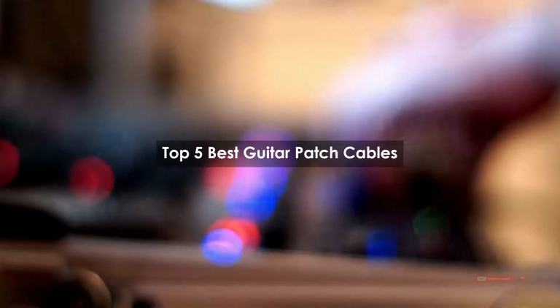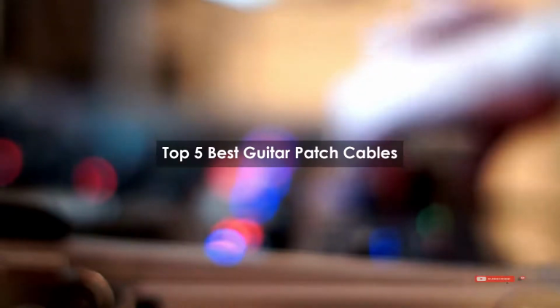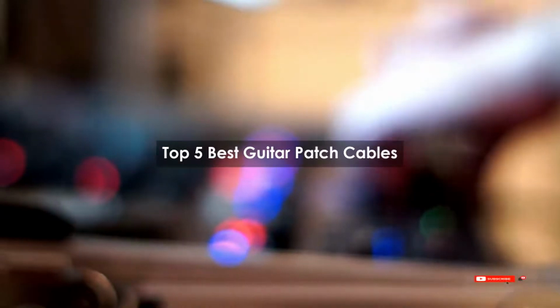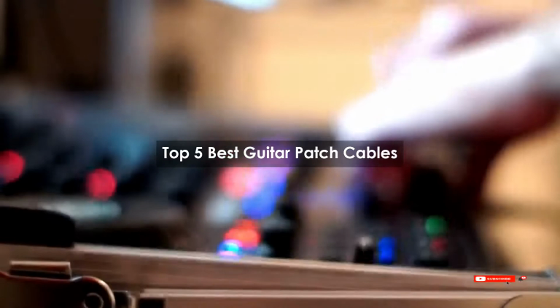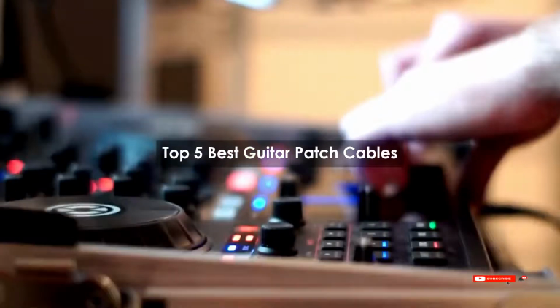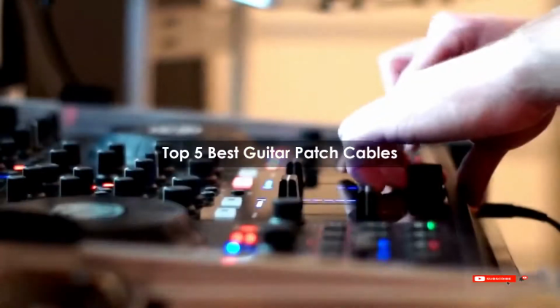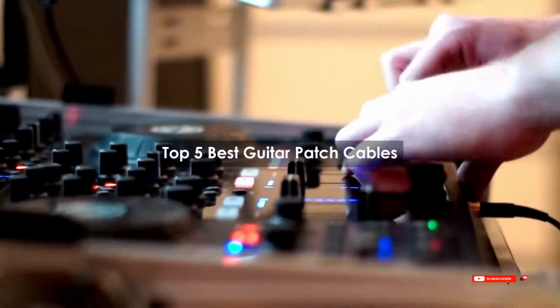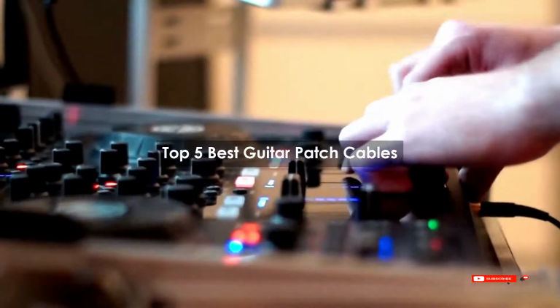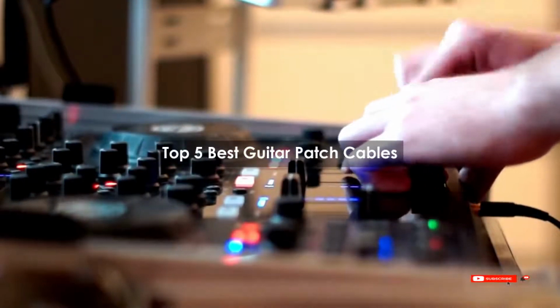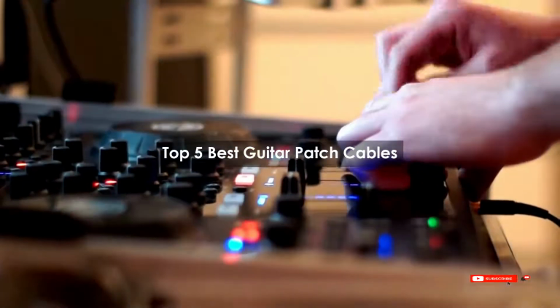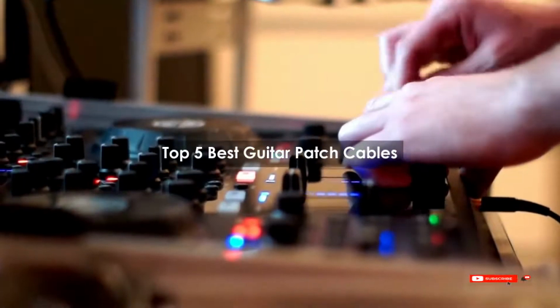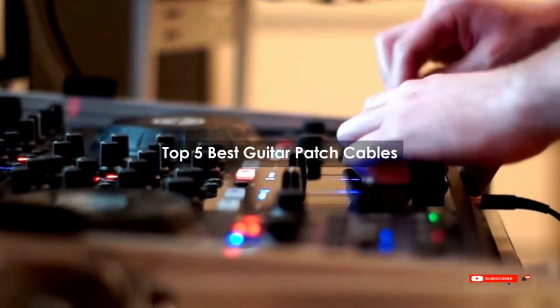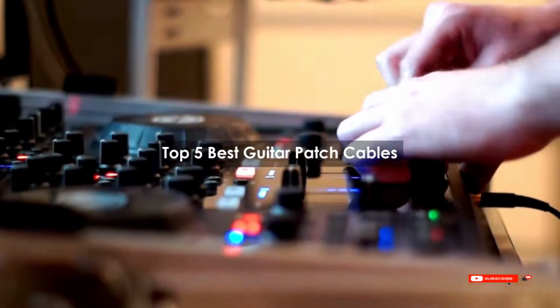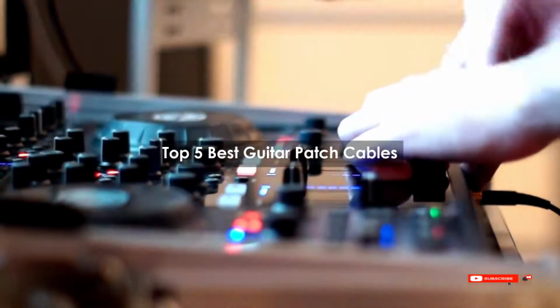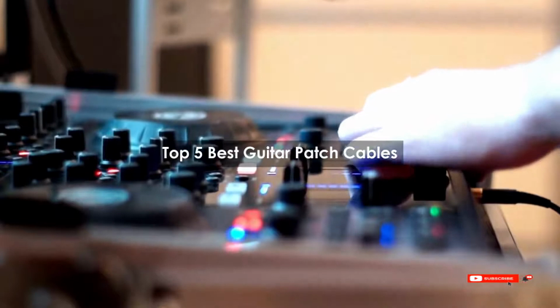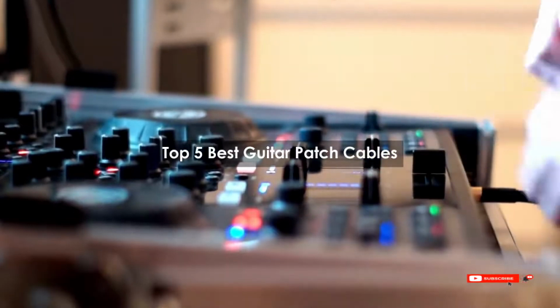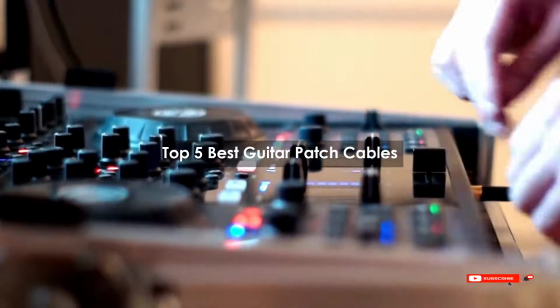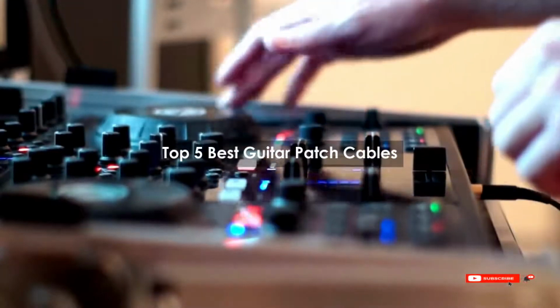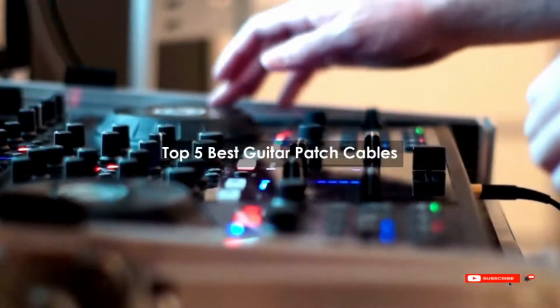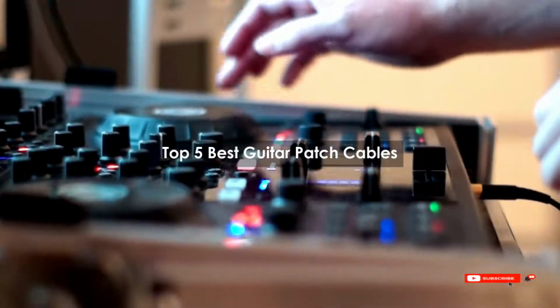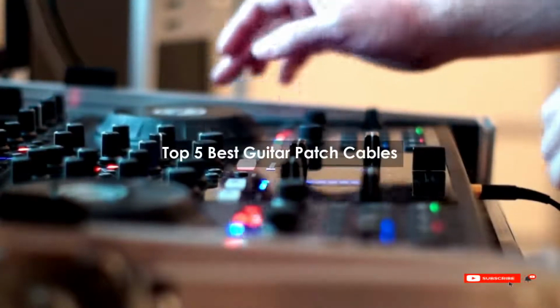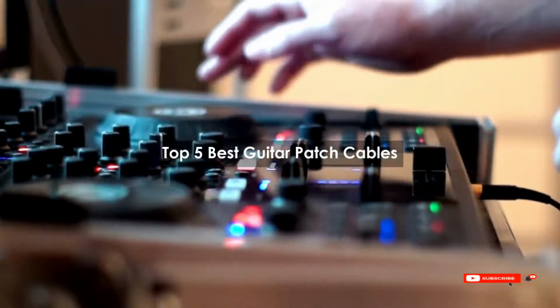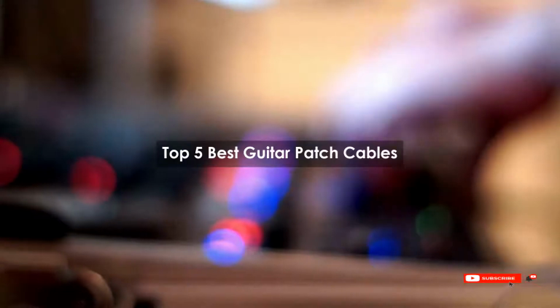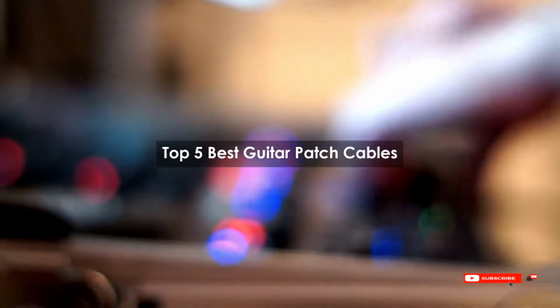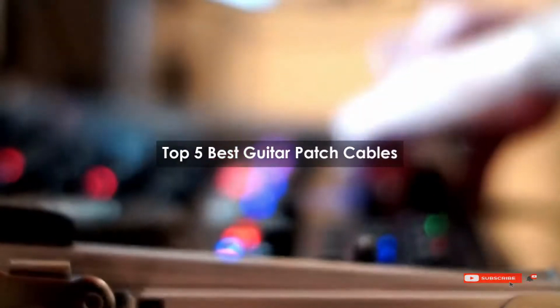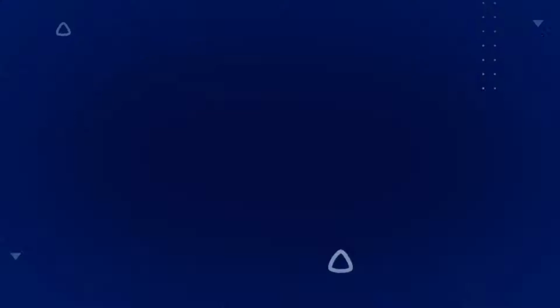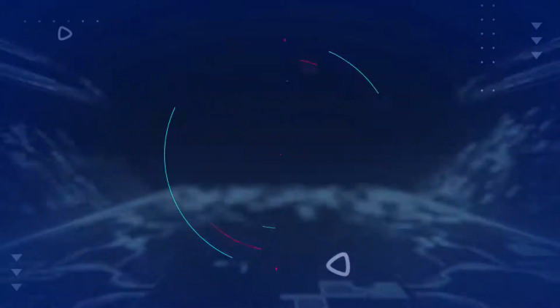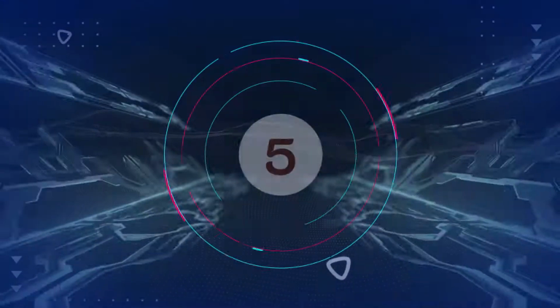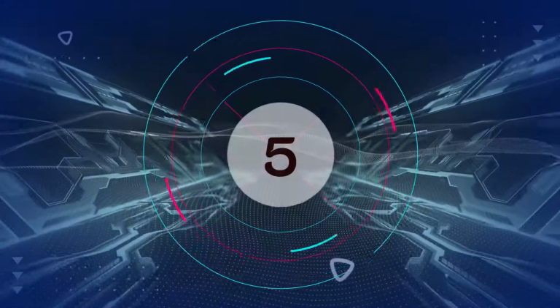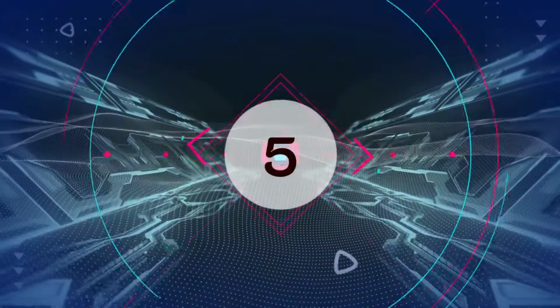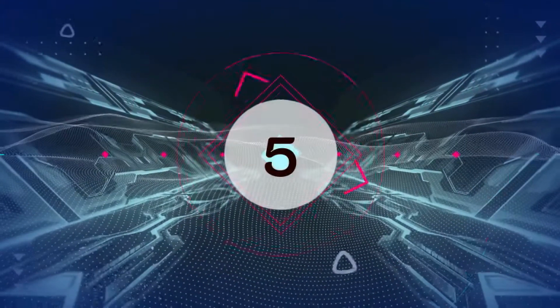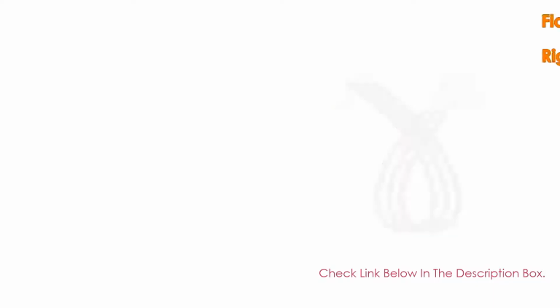Are you looking for the best guitar patch cables? We will review some guitar patch cables based on thousands of user ratings. Hope our top 5 best guitar patch cables will be good for you.